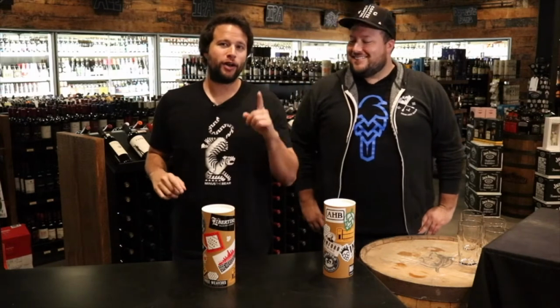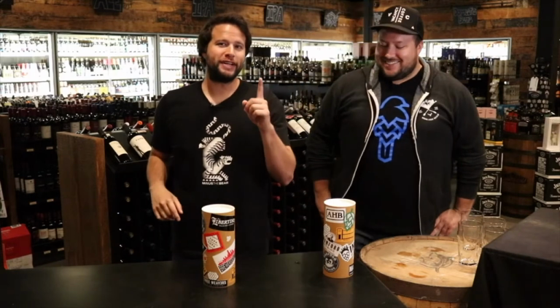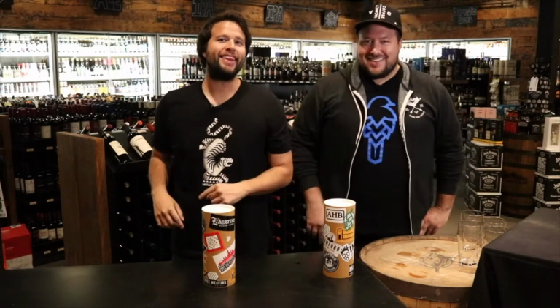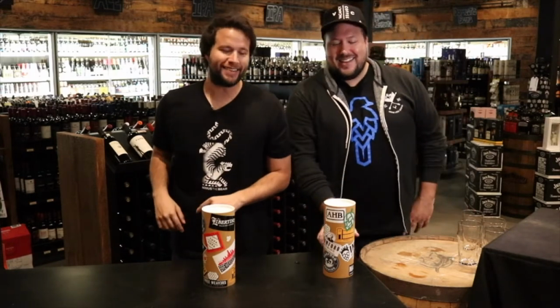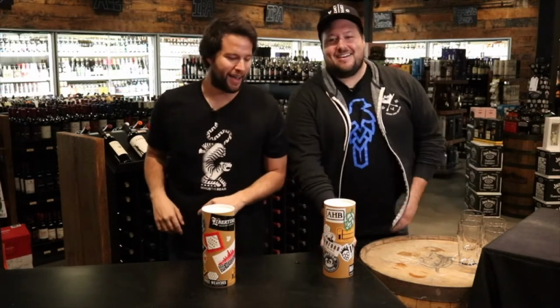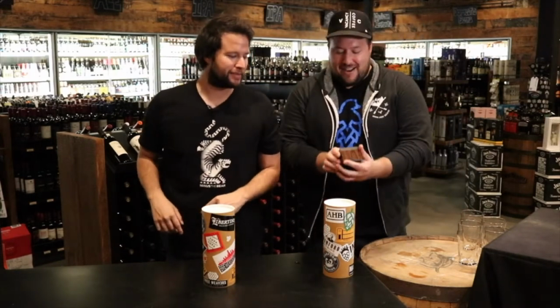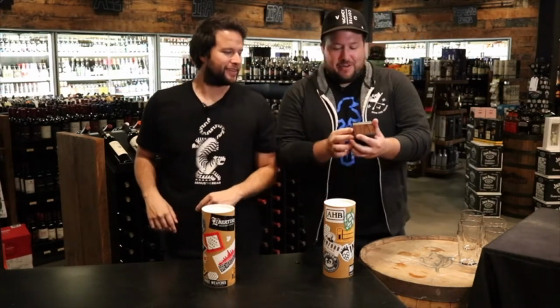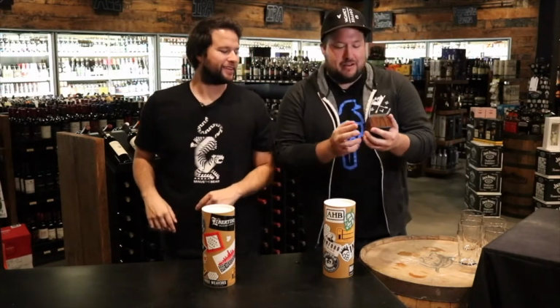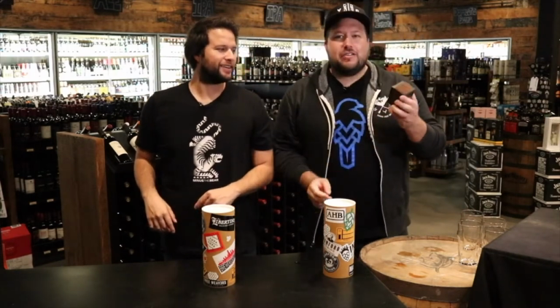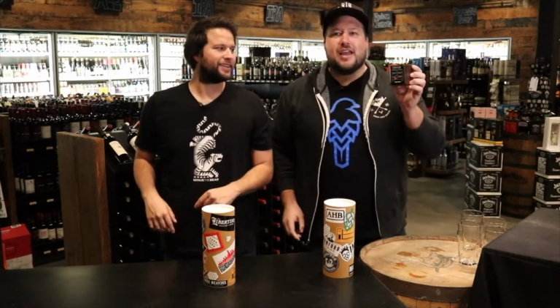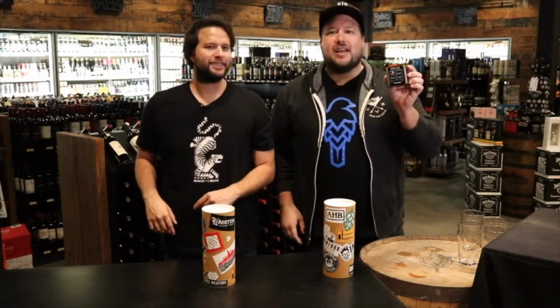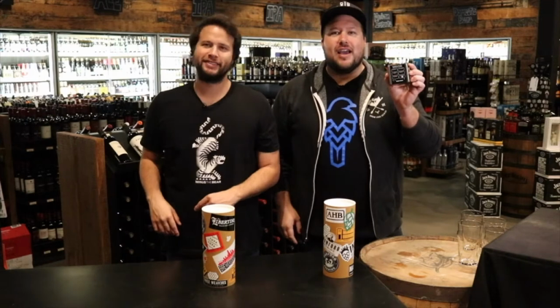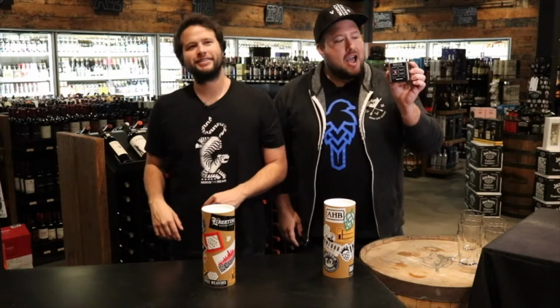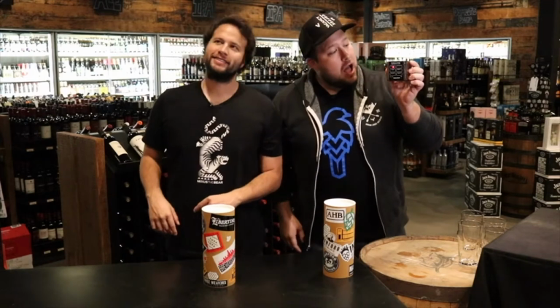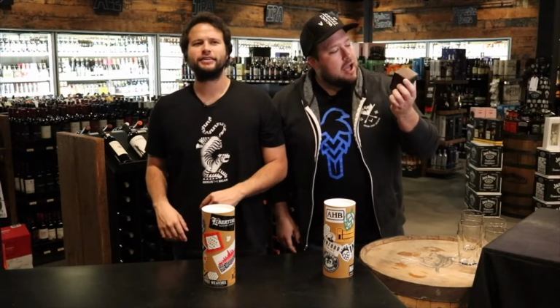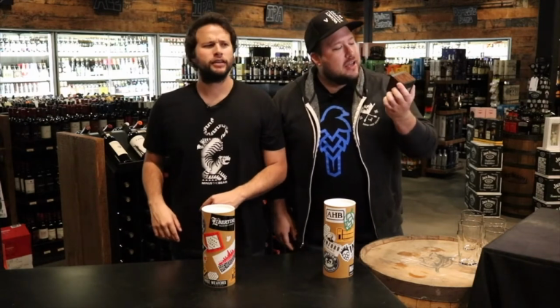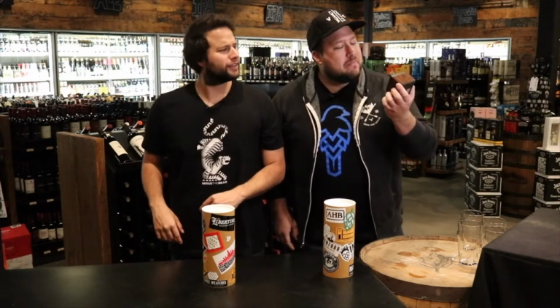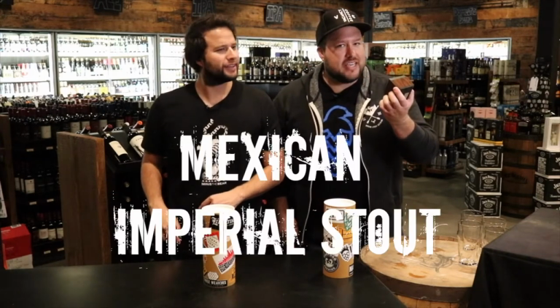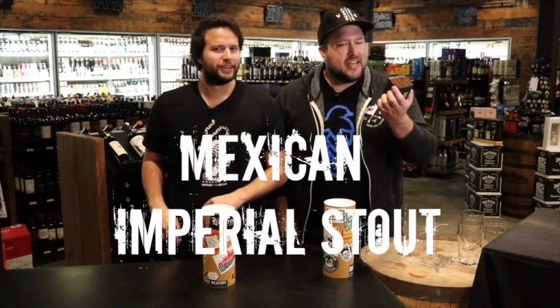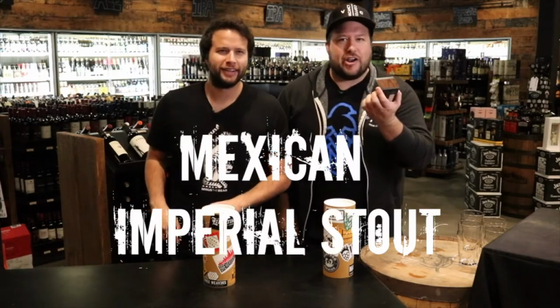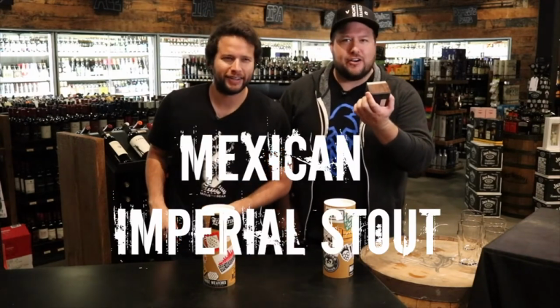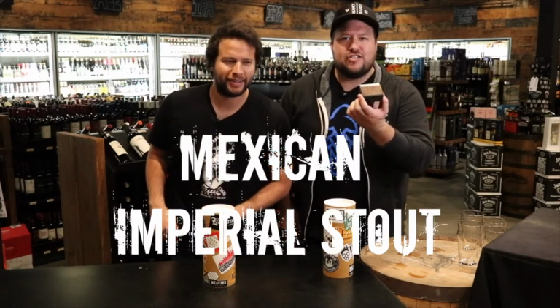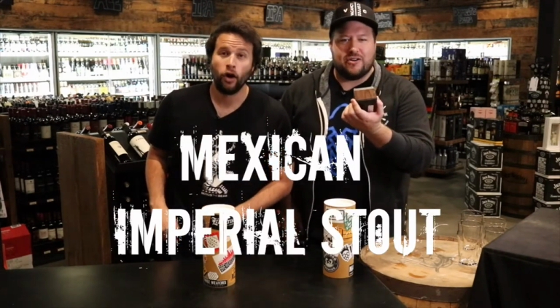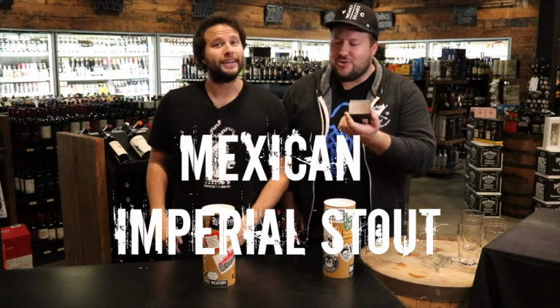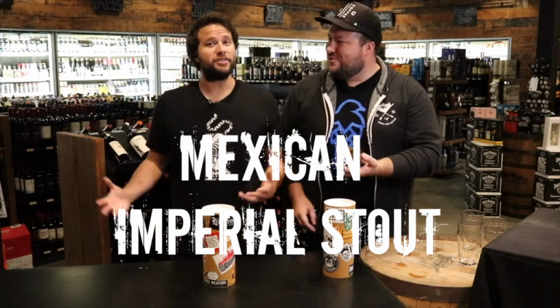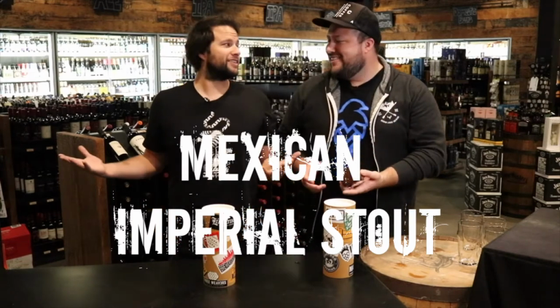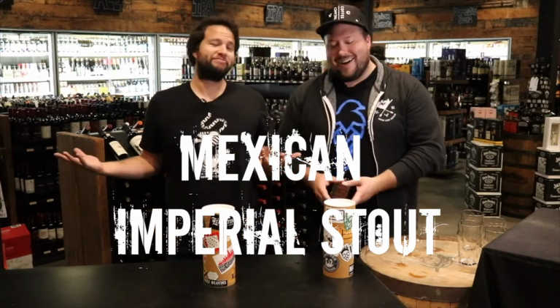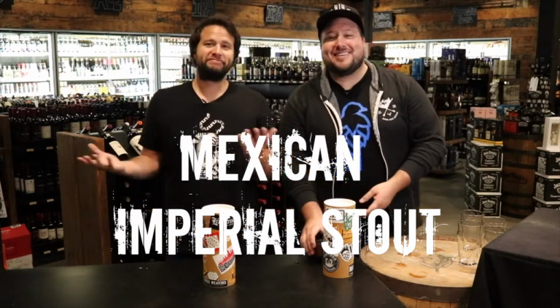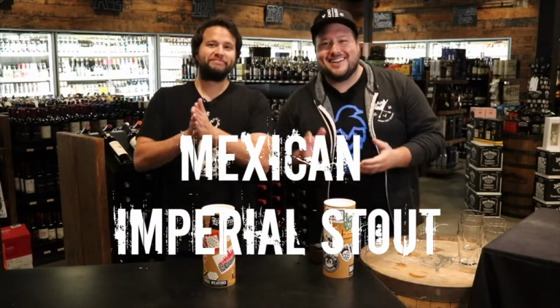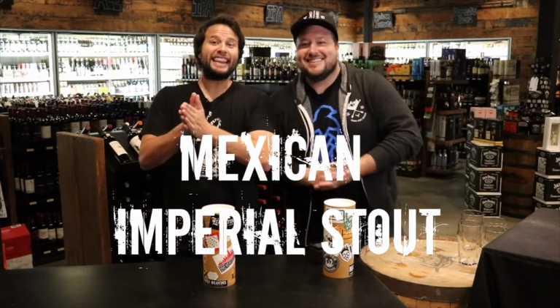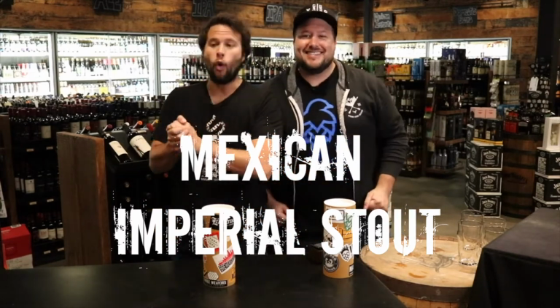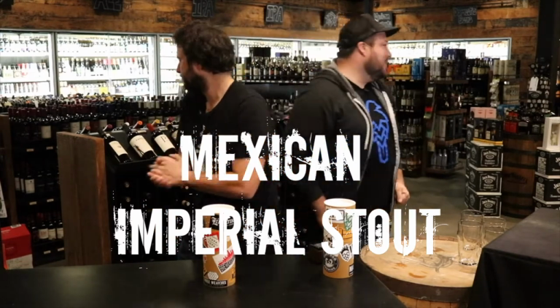What are we drinking this time? Mexican Imperial Stout. It is stout season — let's go, let's do it.